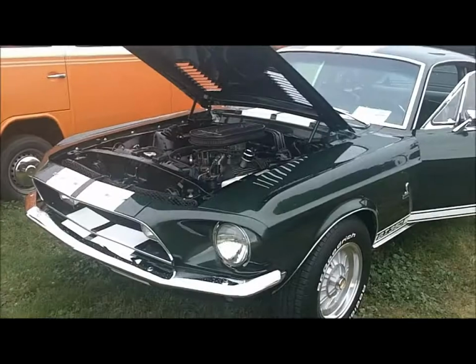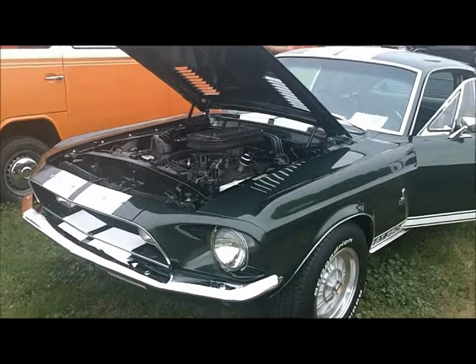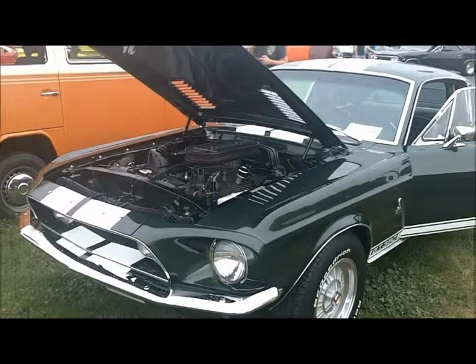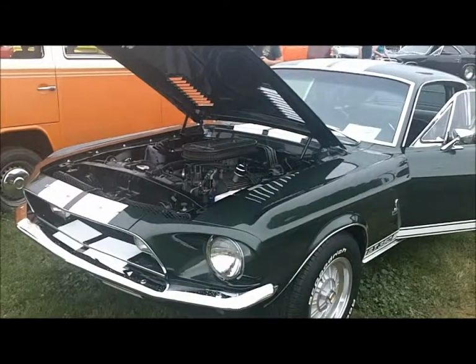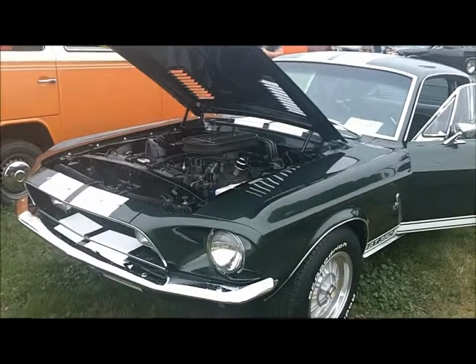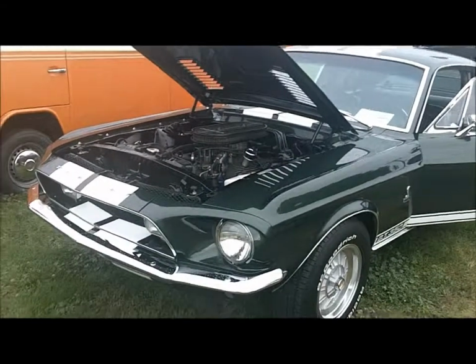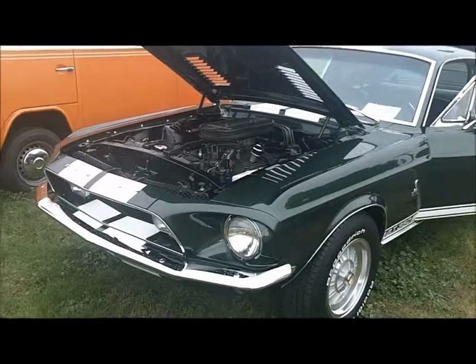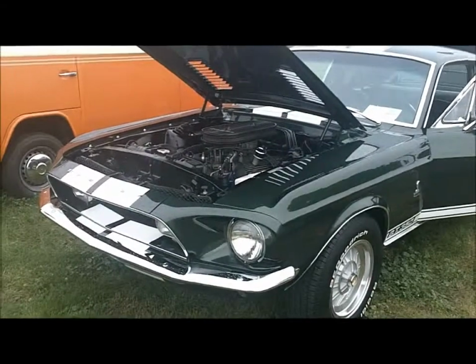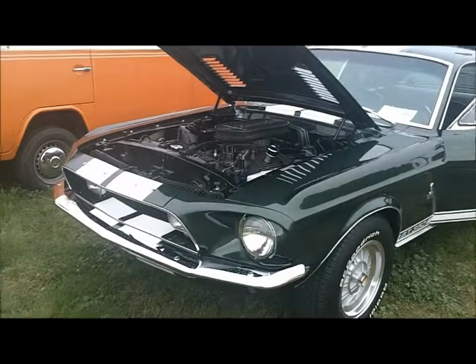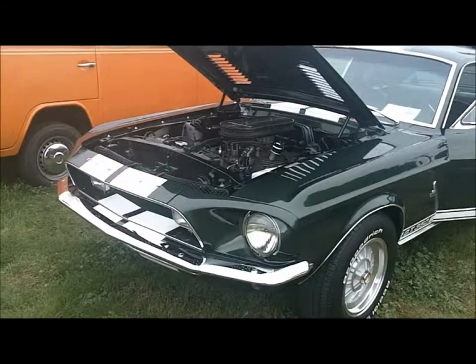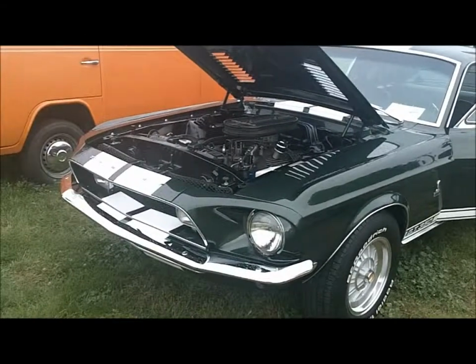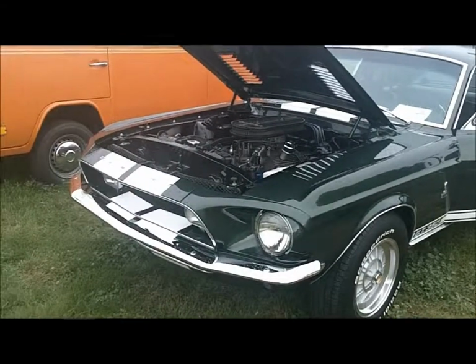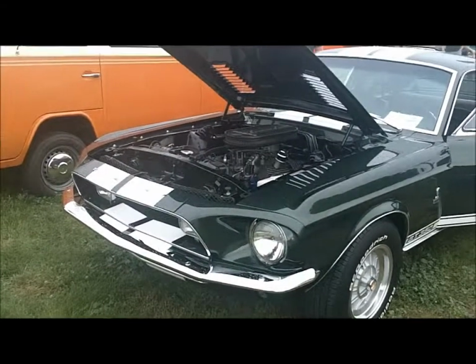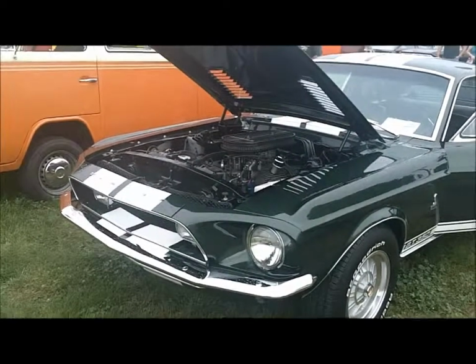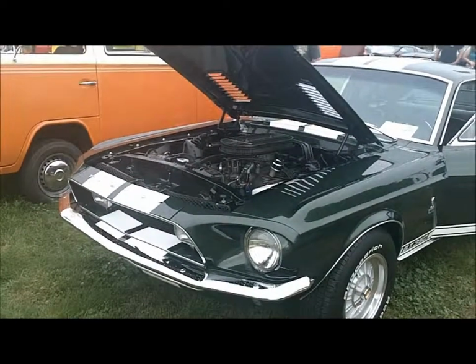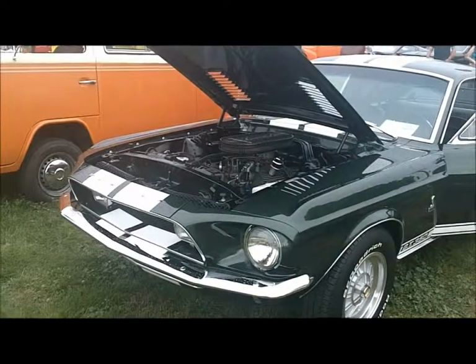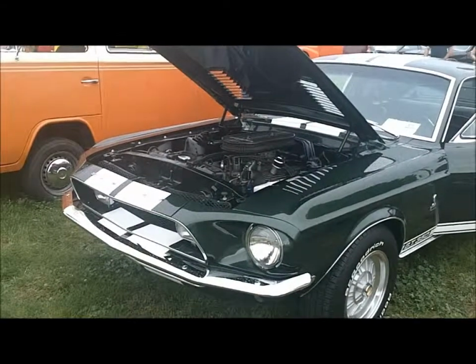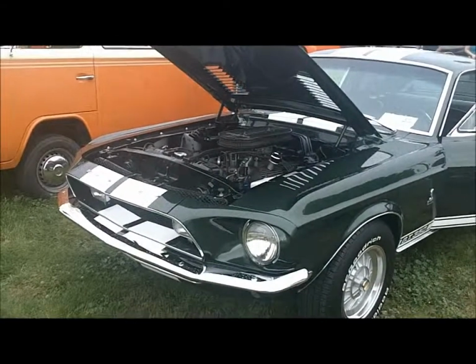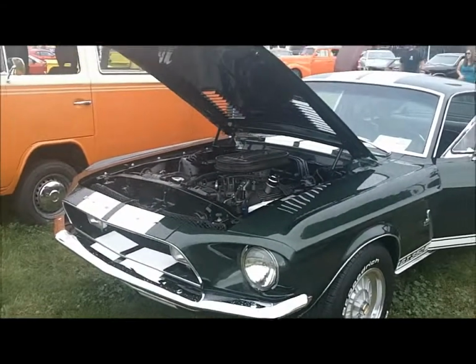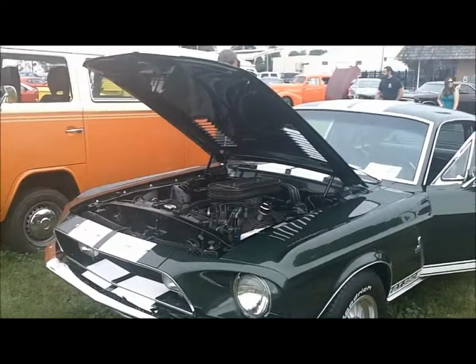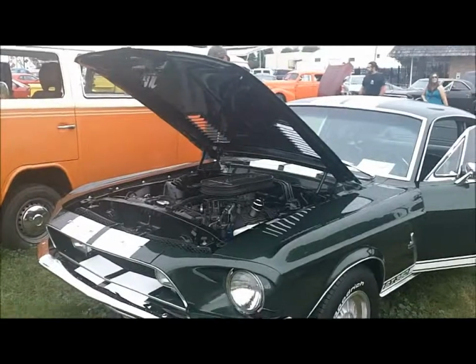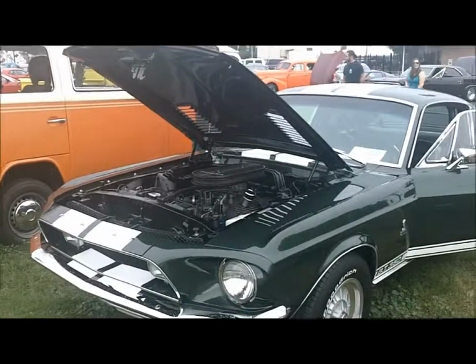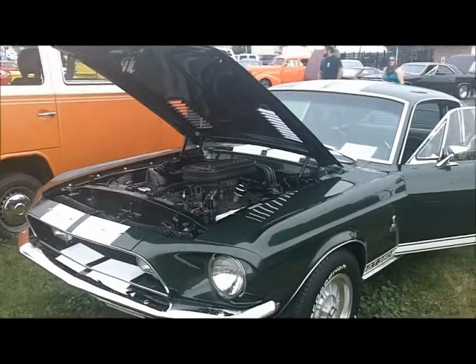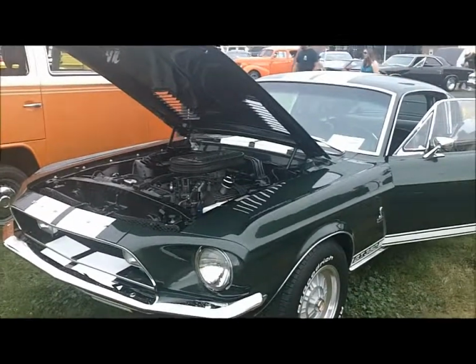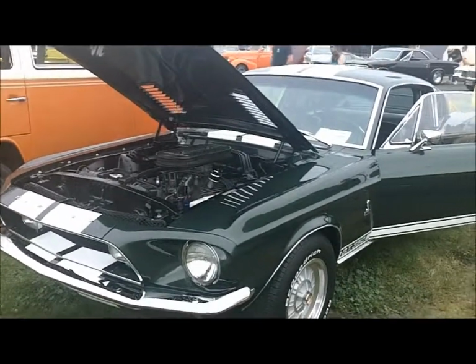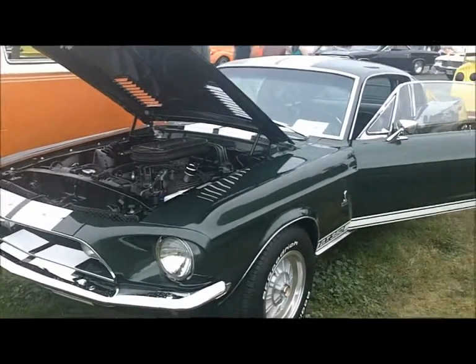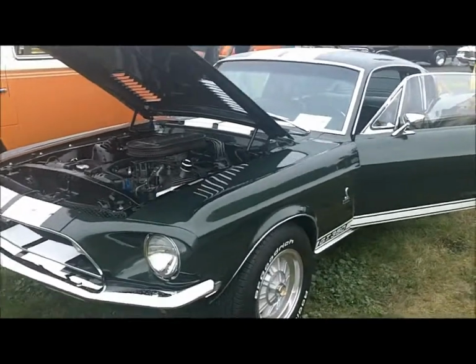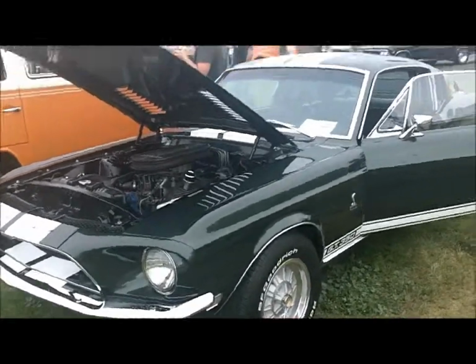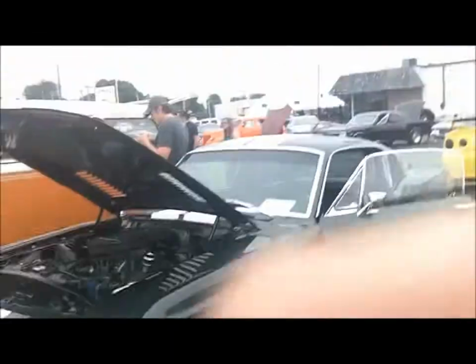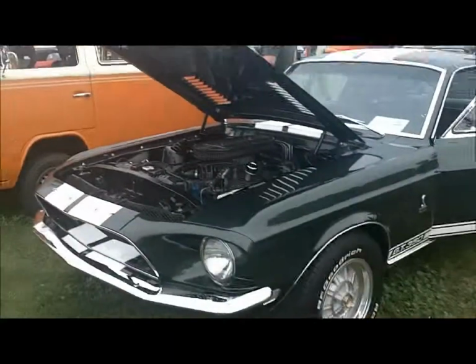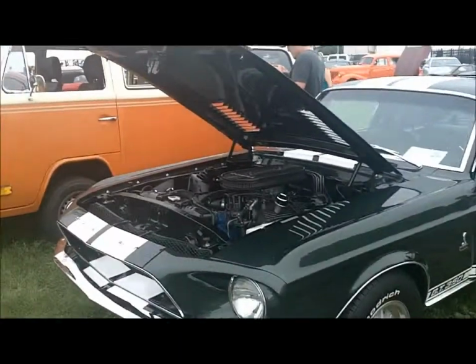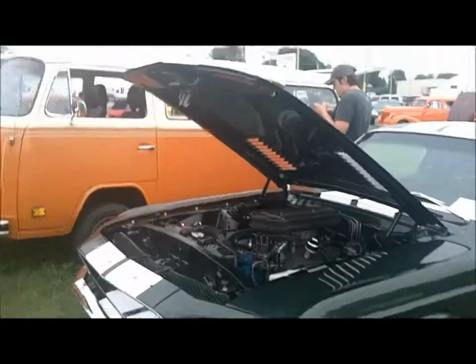Hey gang, we're here in Arcola for the Hippie Memorial Show and I ran across Dave and he's got a '68 GT350 Shelby. Beautiful looking car — it's Highland Green with white Le Mans stripes. Just a beautiful car. We're going to look at it and talk to him a little bit about it.